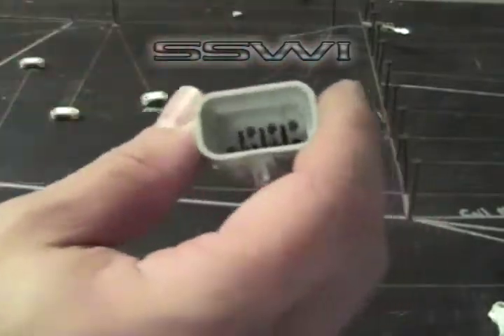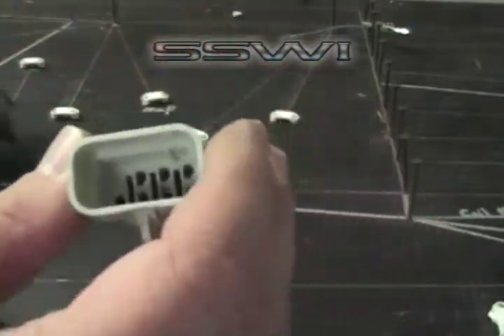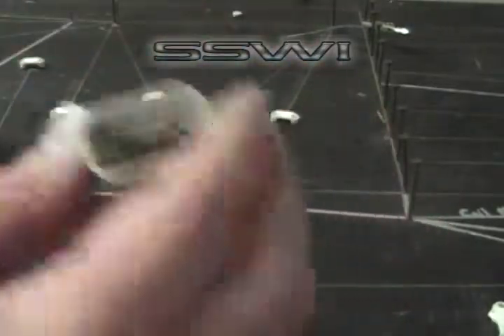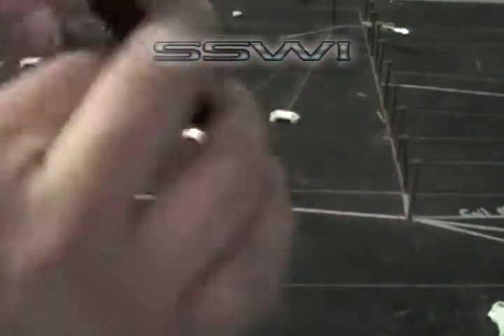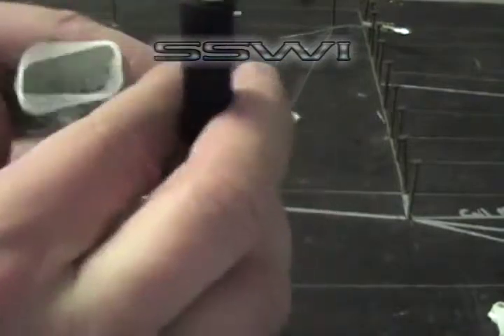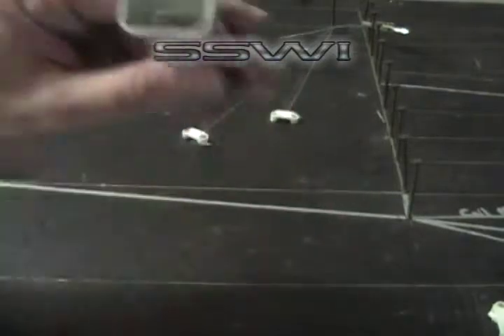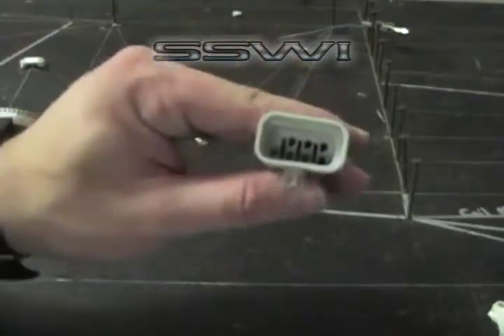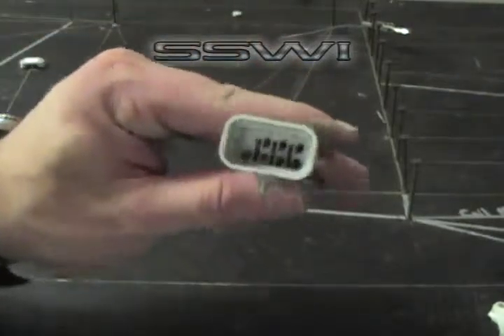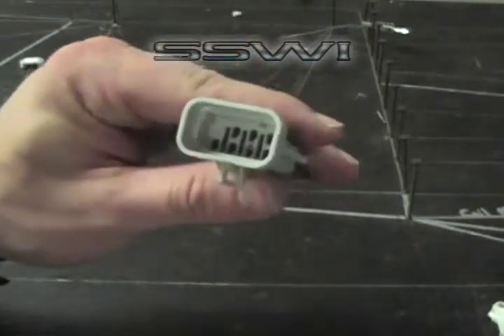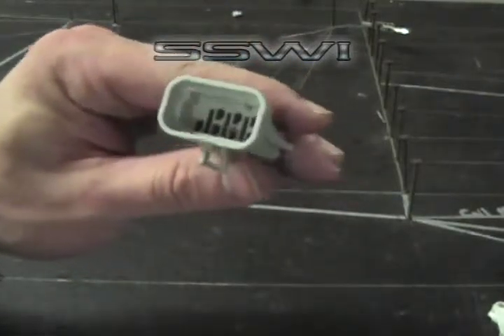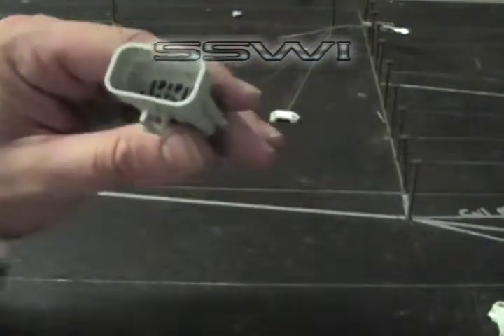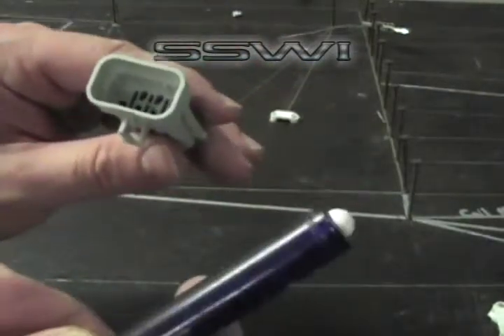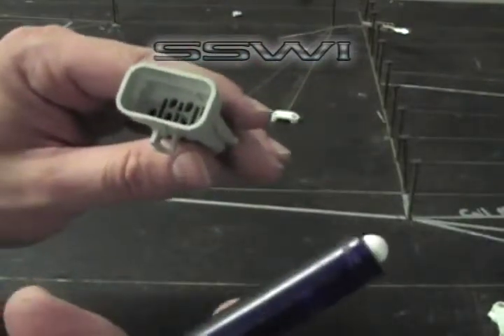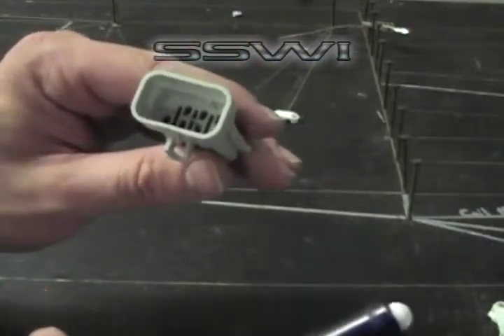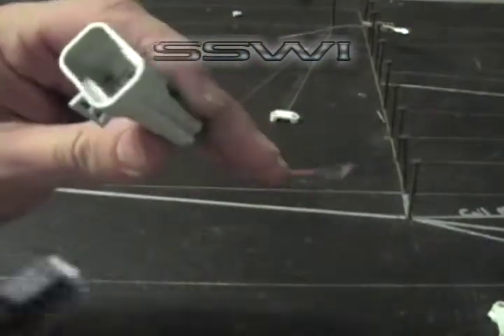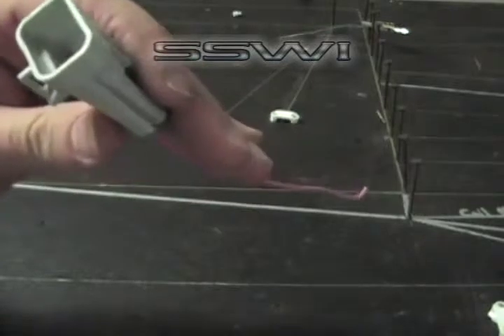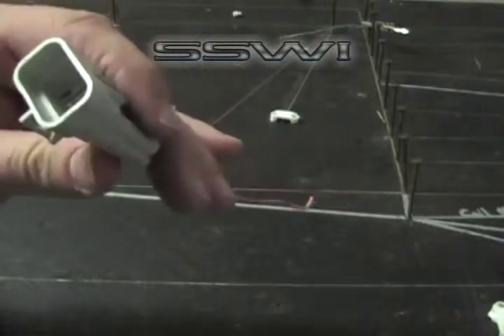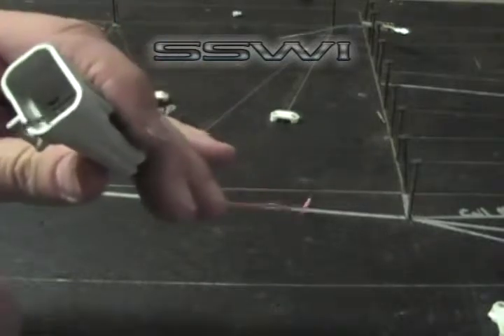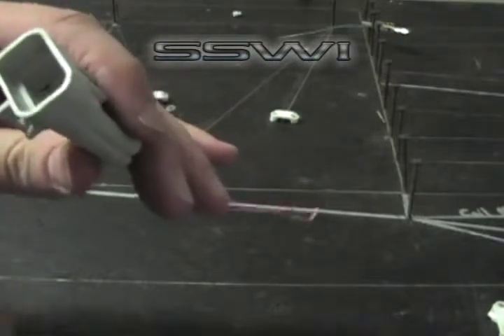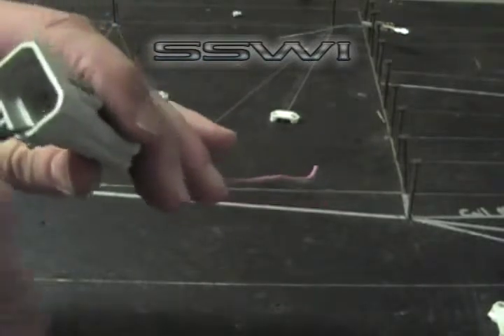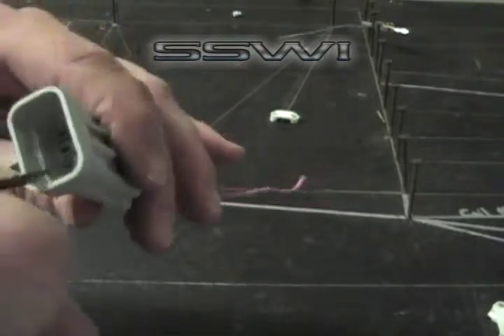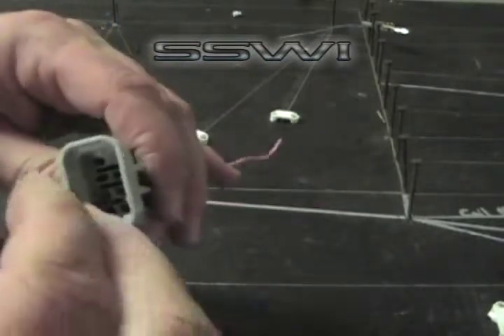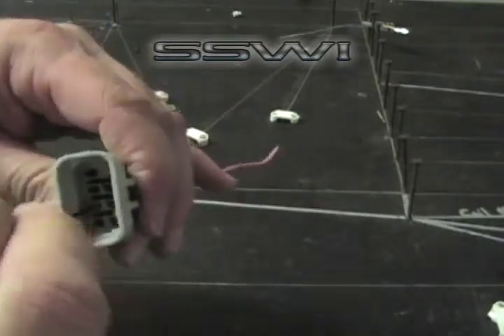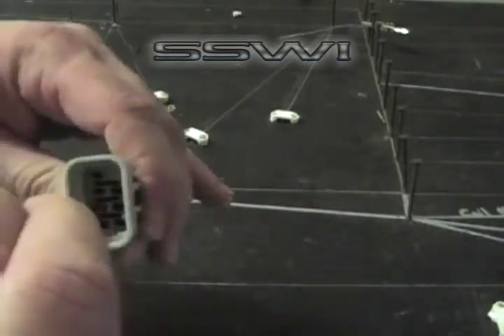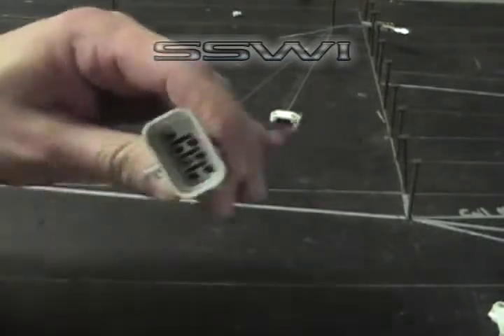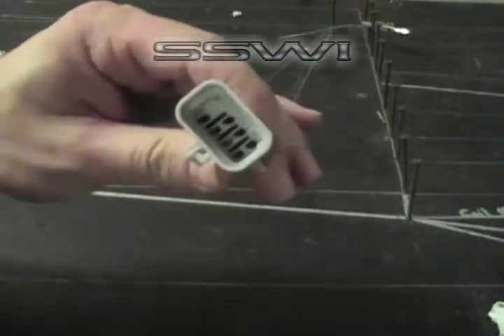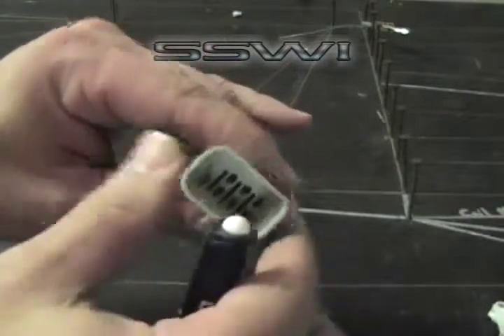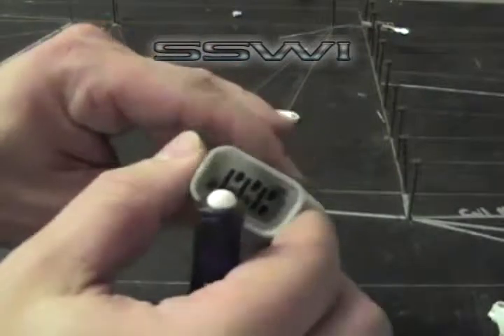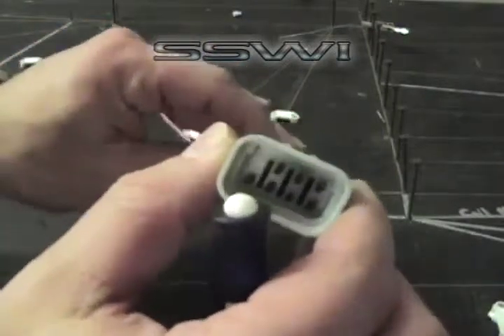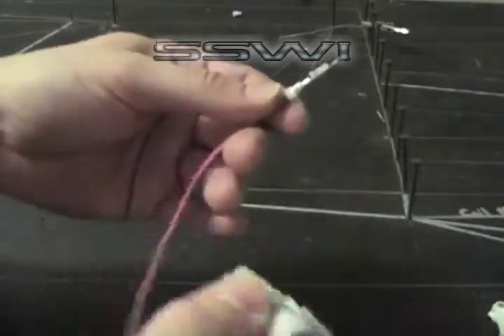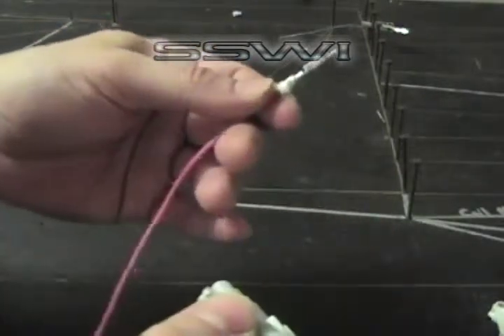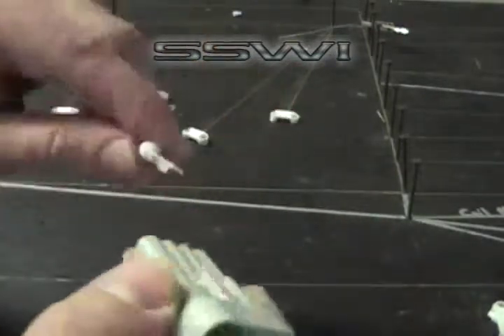Your harness is done. To remove this terminal out of this connector, purchase one of our blue terminal tools. Just go ahead and slide this into the keyway until it clicks, and pull out the back side.